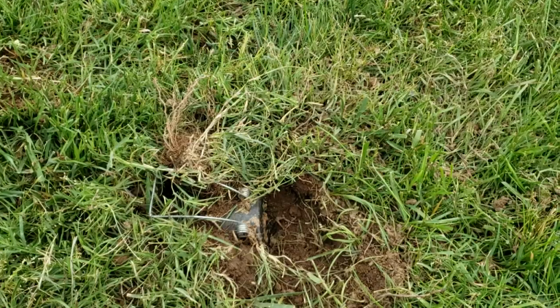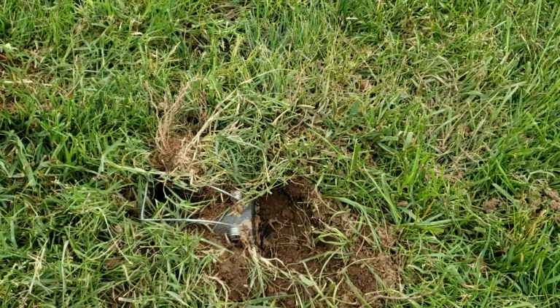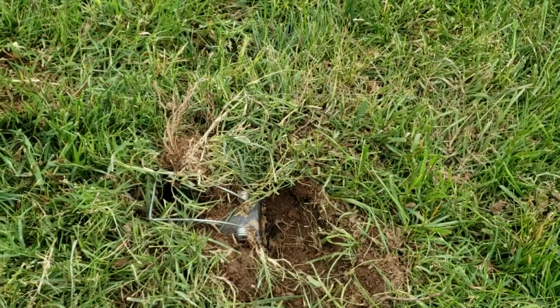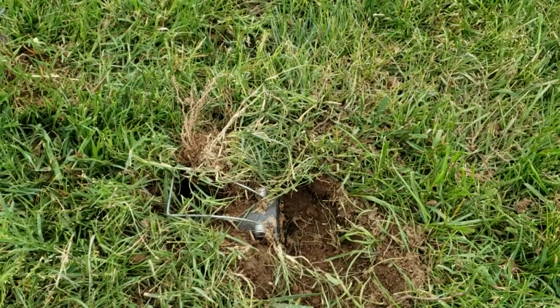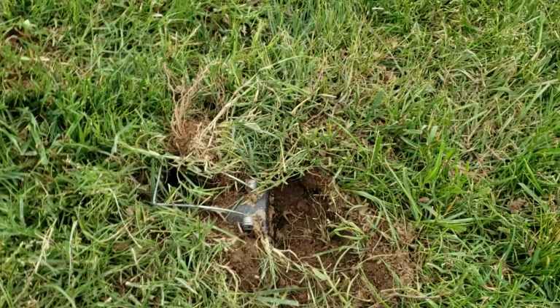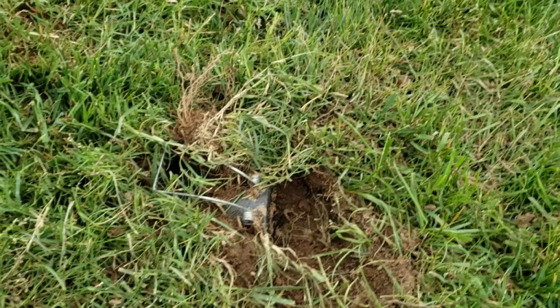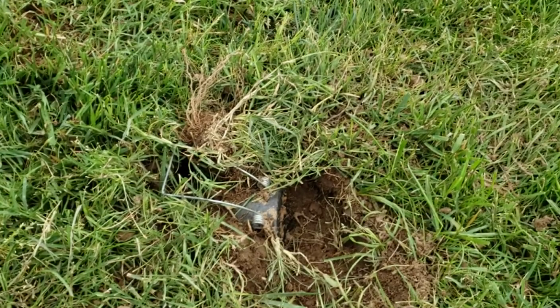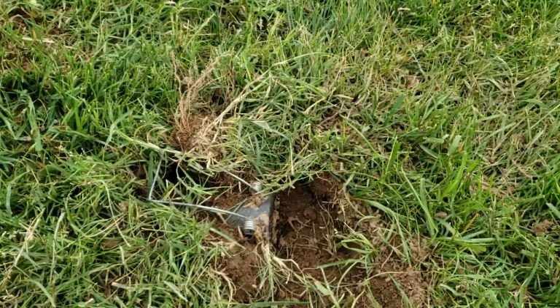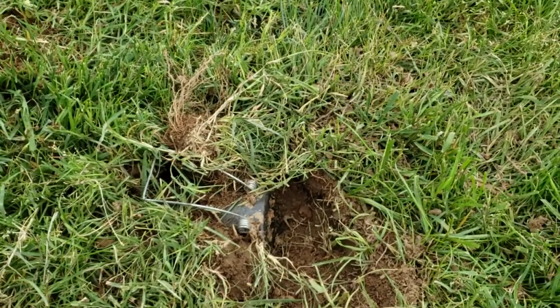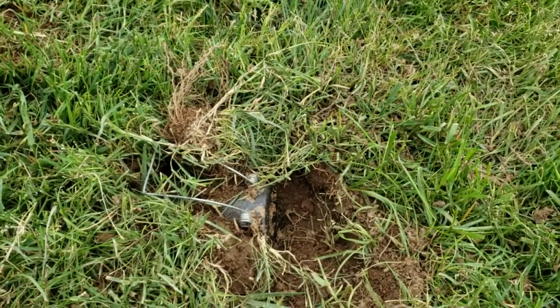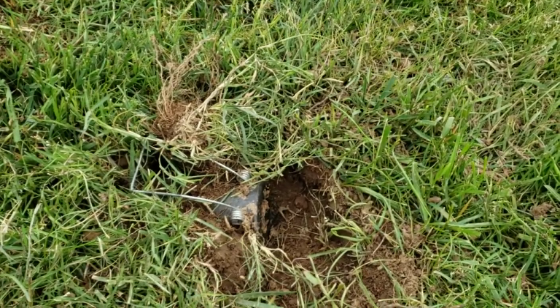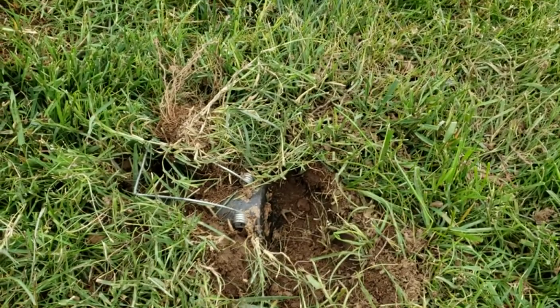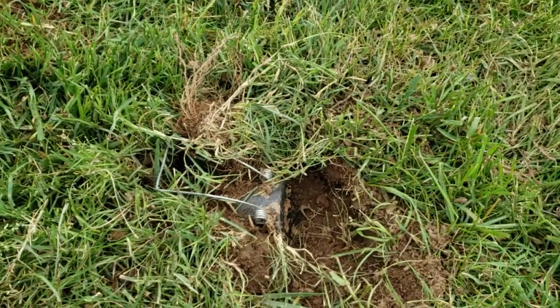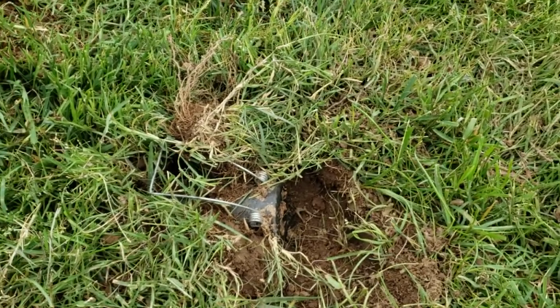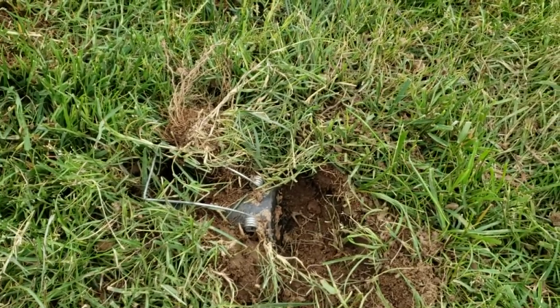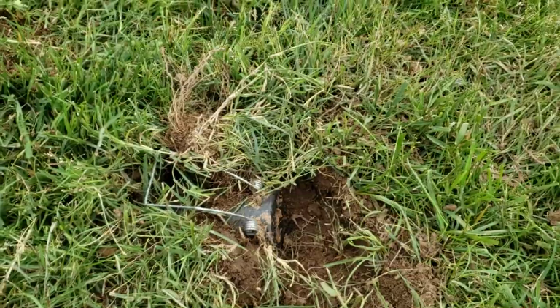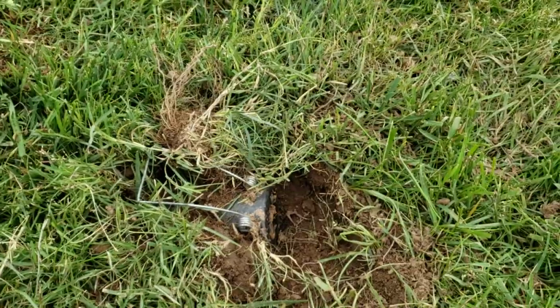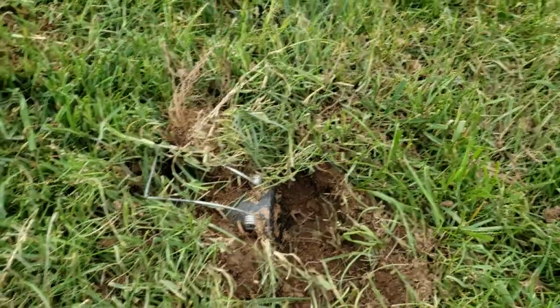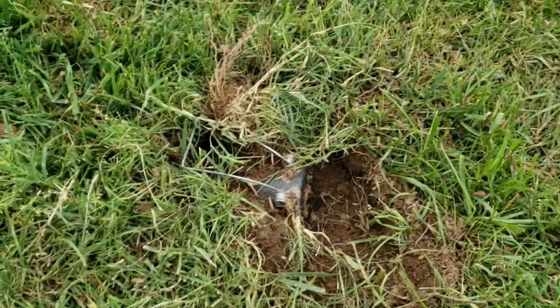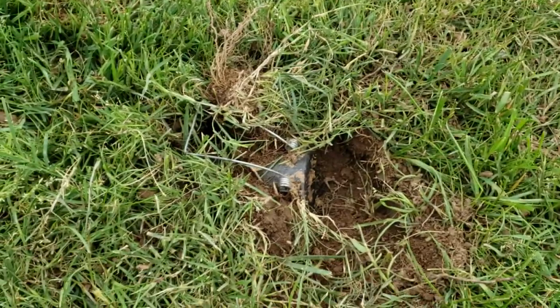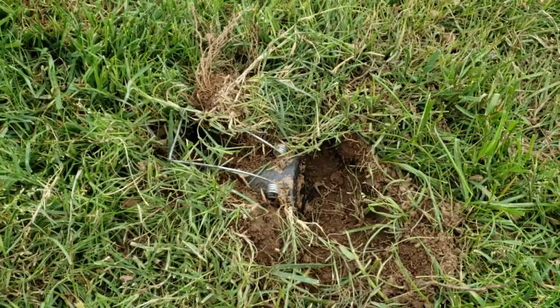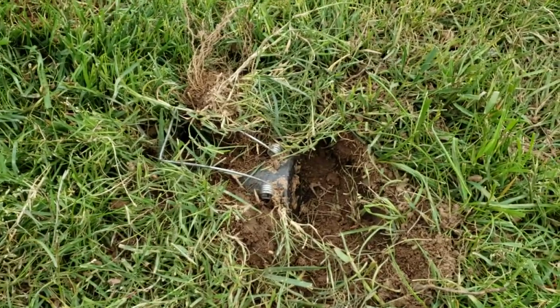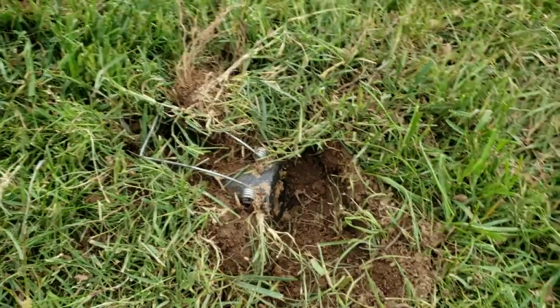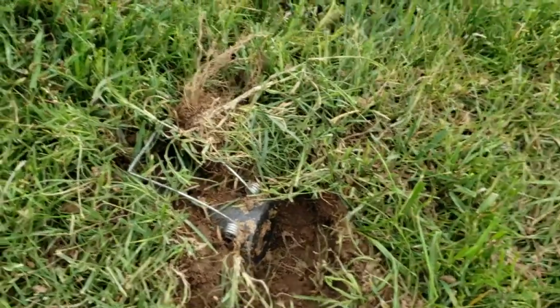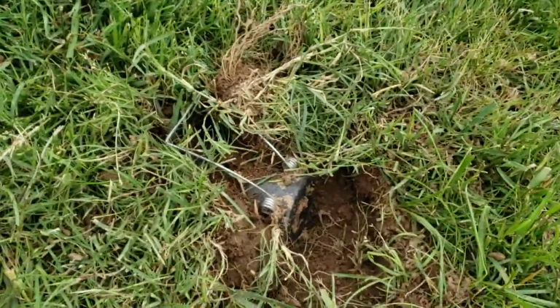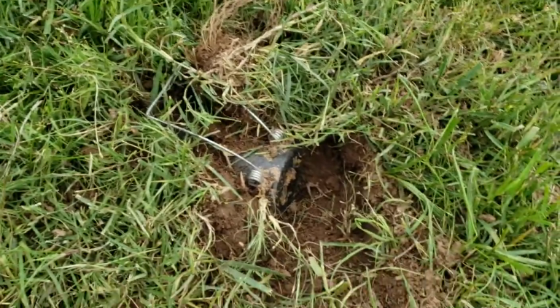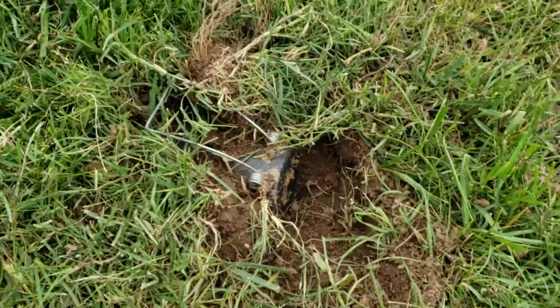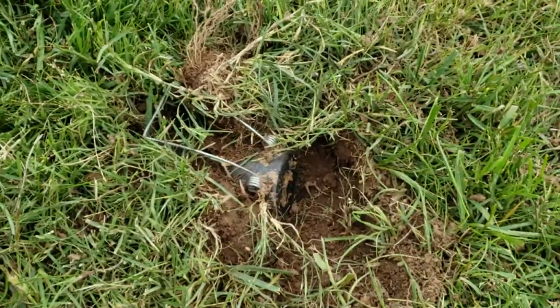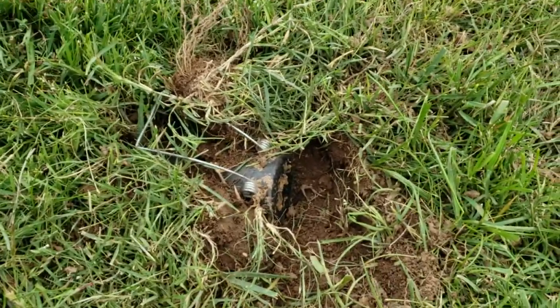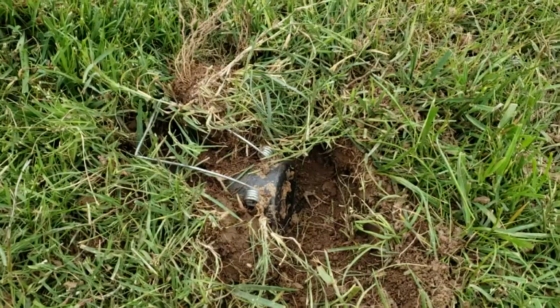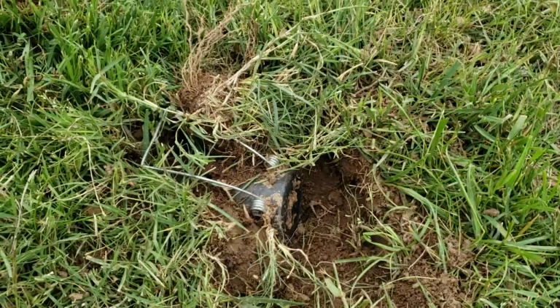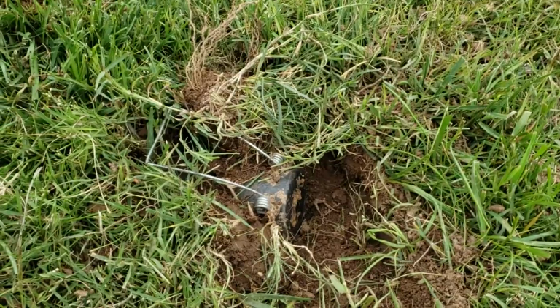This is my quick video on how I kill gophers. I learned this from my brother and my dad, and I've kind of perfected it a little bit, I think.